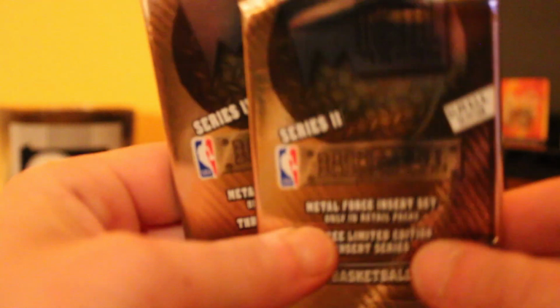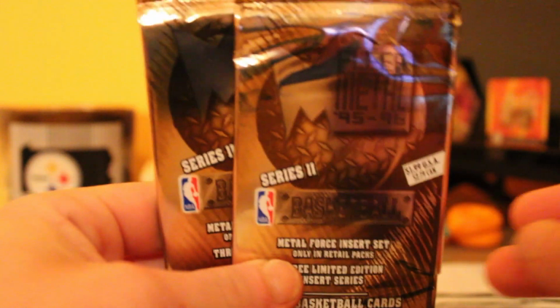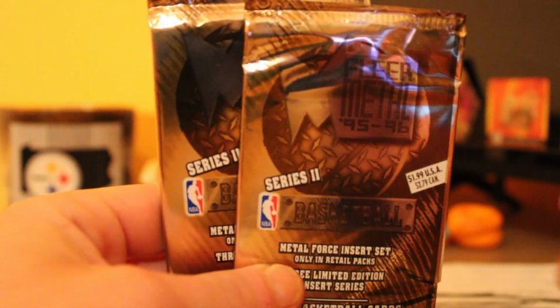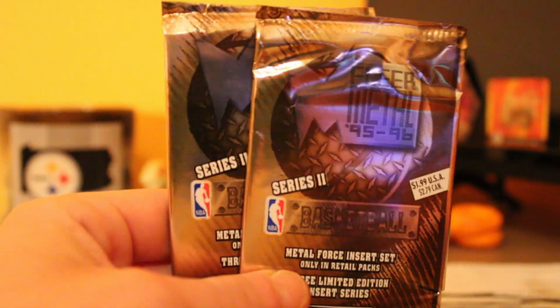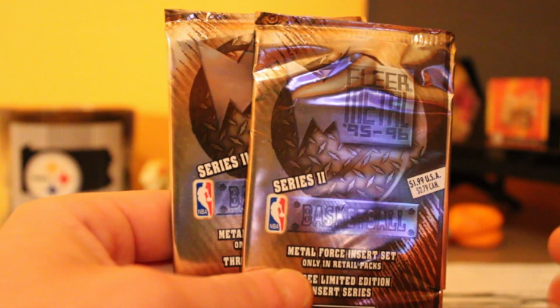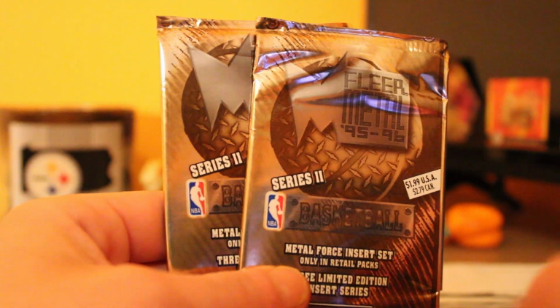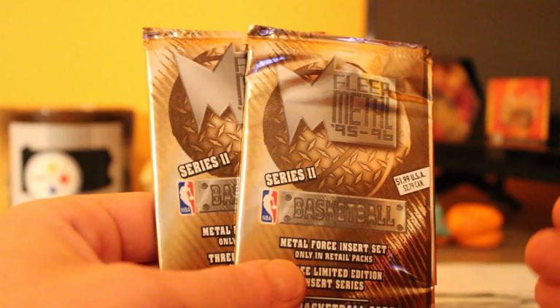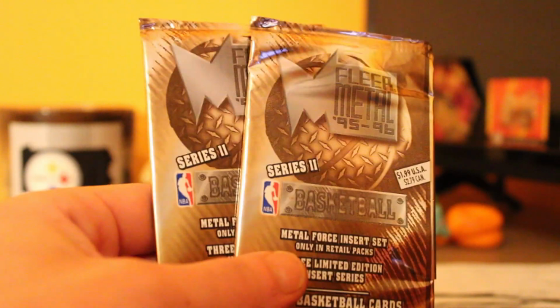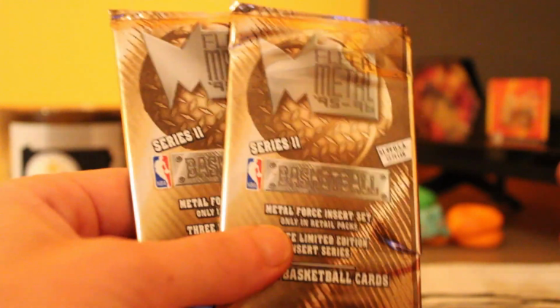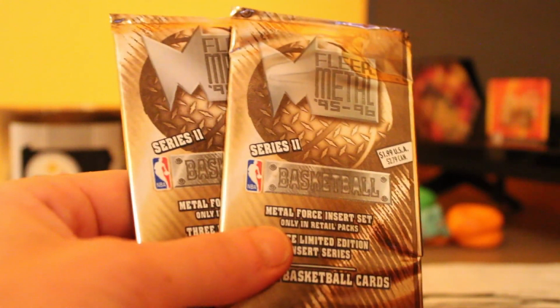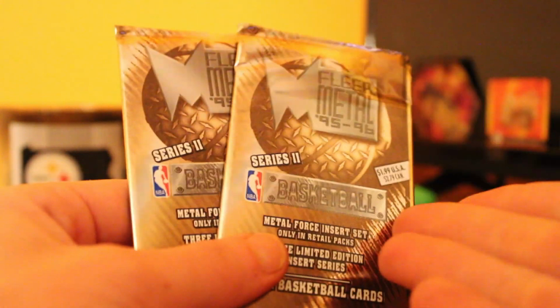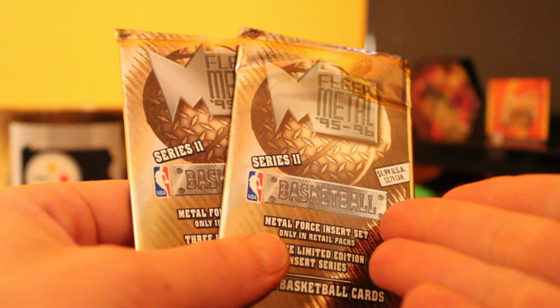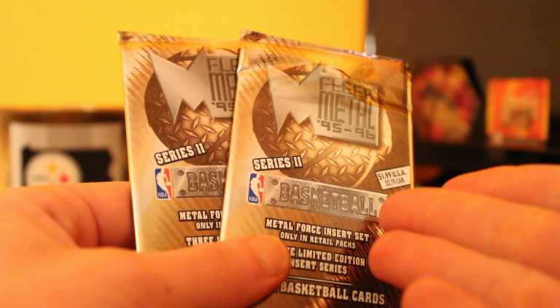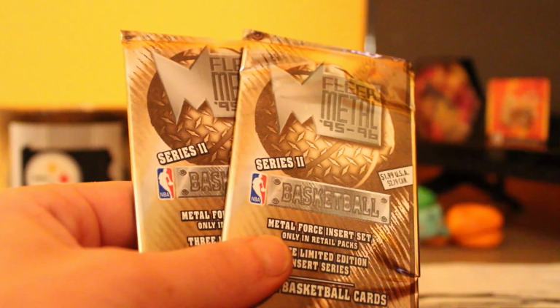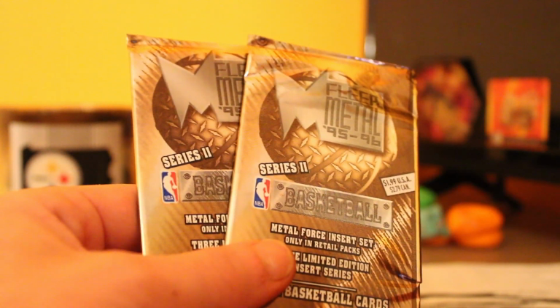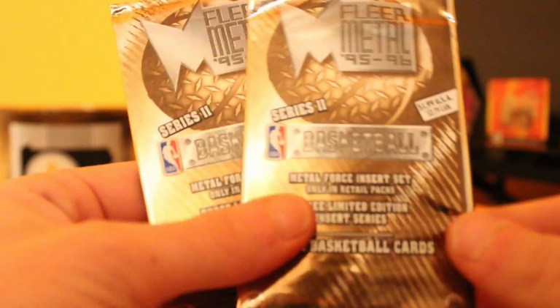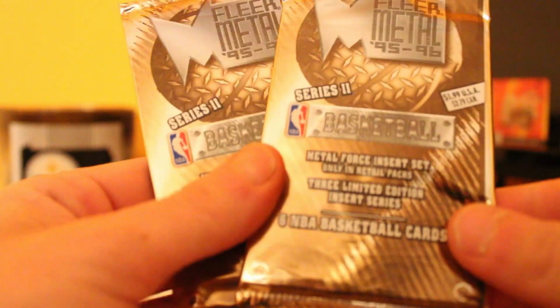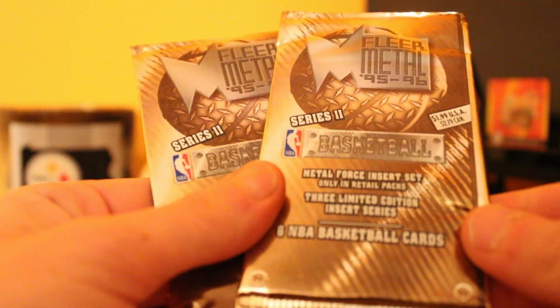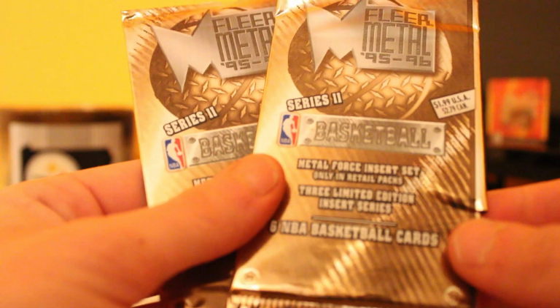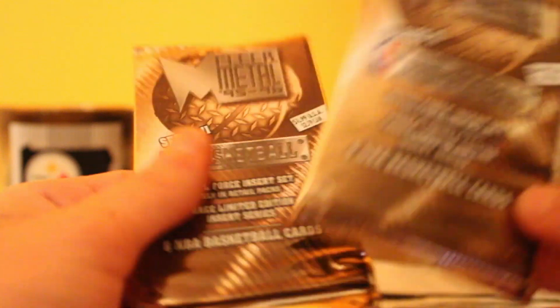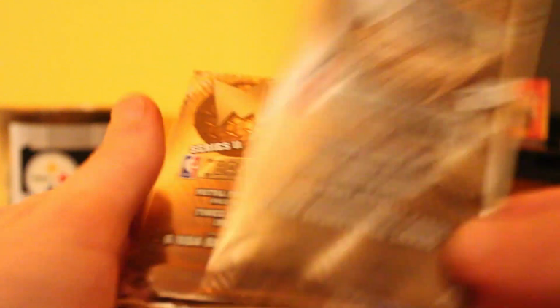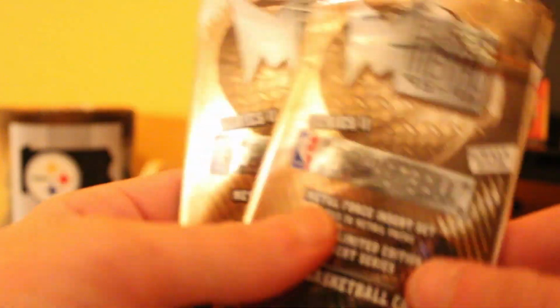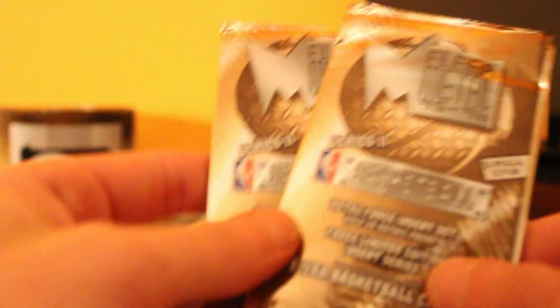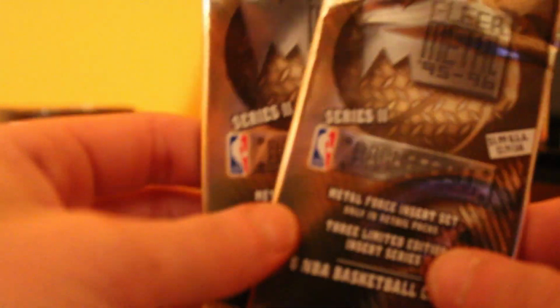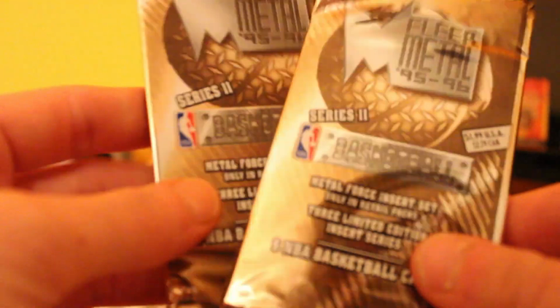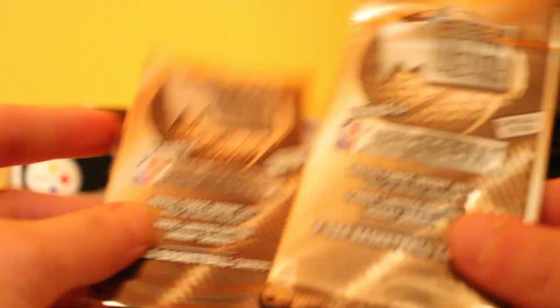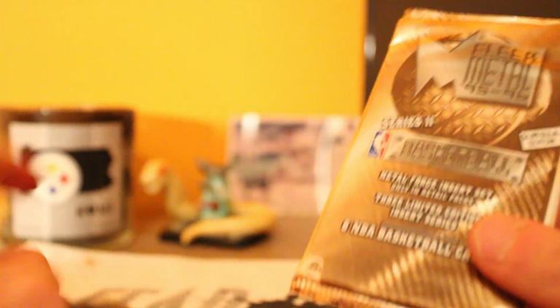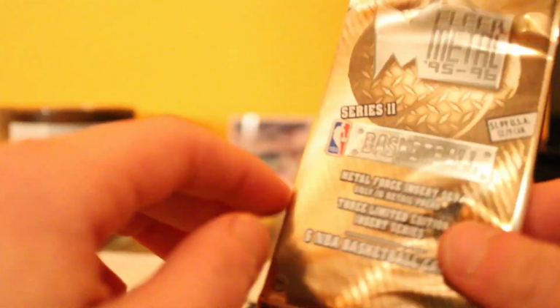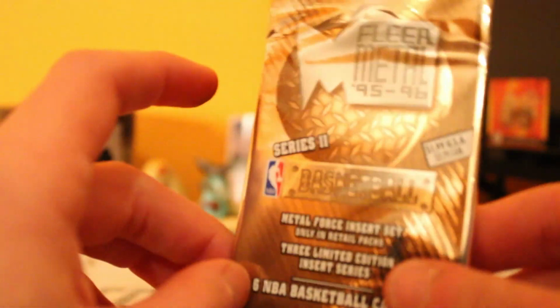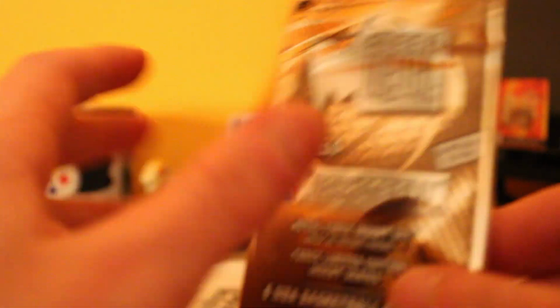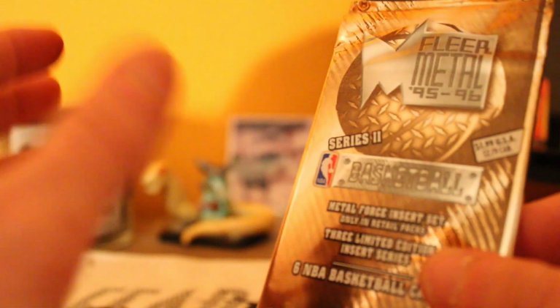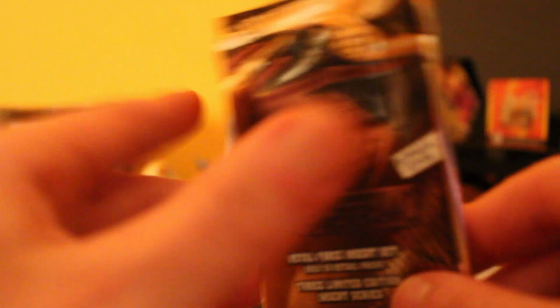This is gonna be a part of the Attic Find series. All these packs are already opened up — I don't know if any cards were taken out of them already. We got six cards in each so there should be 12 total. So let's find out and see if we got anything good within here.